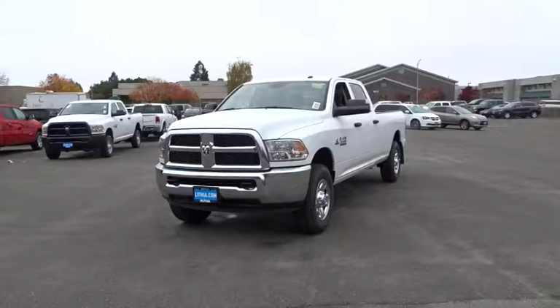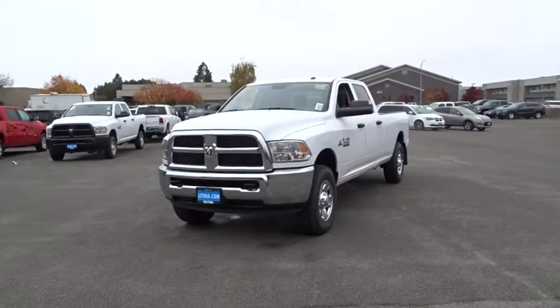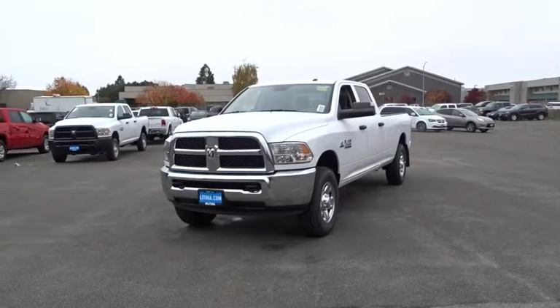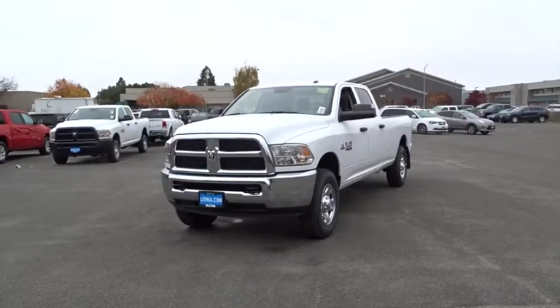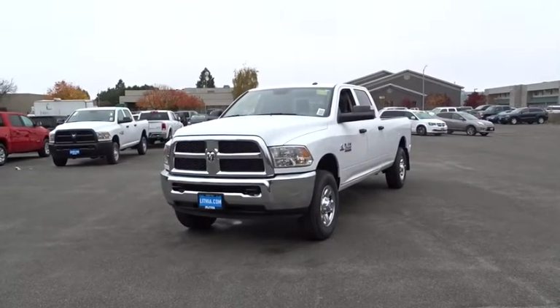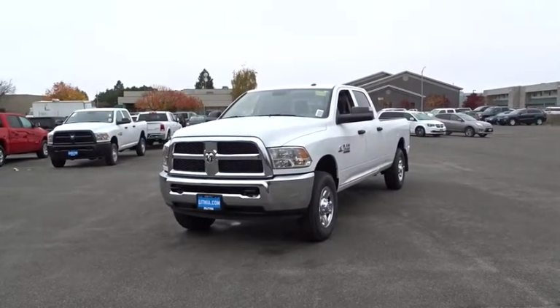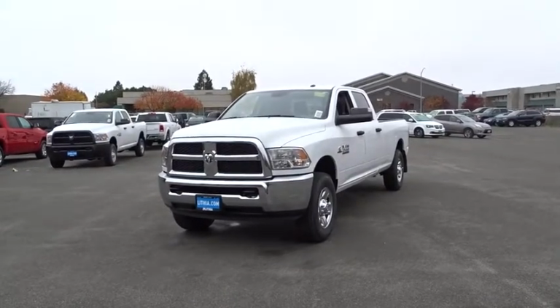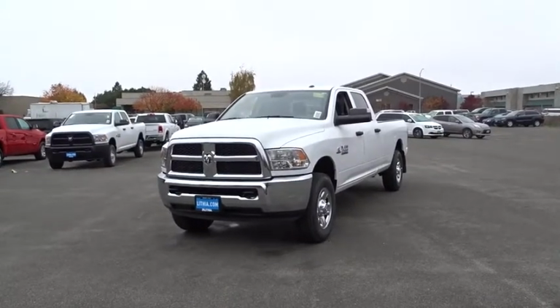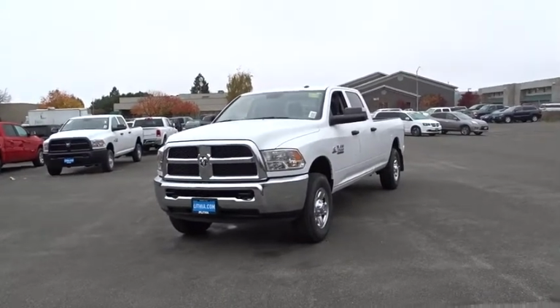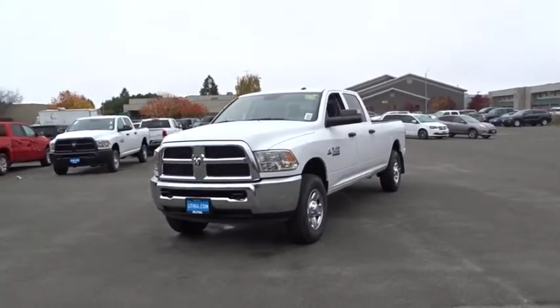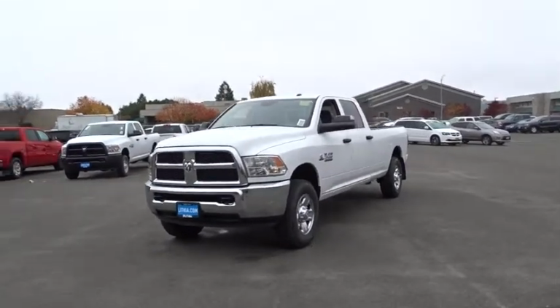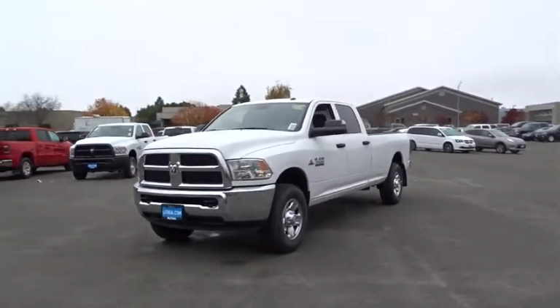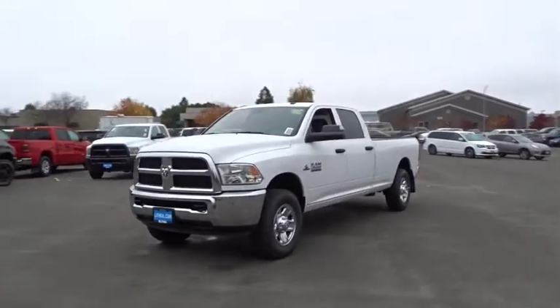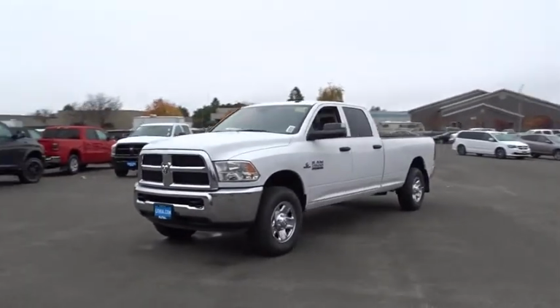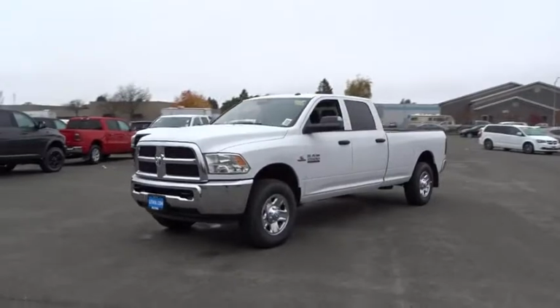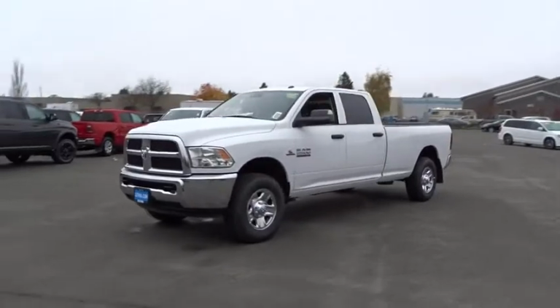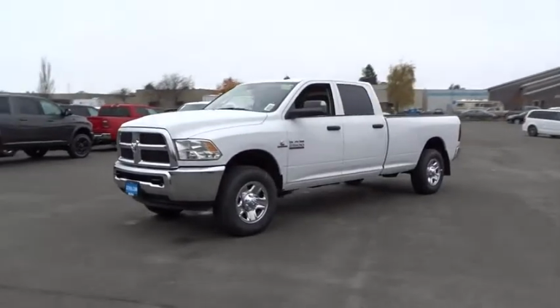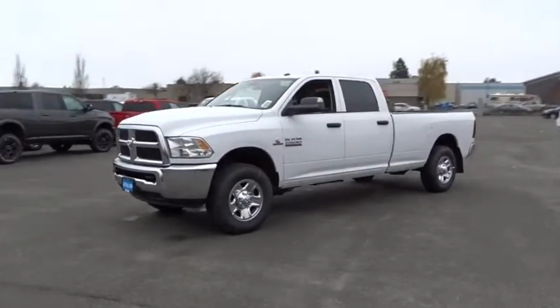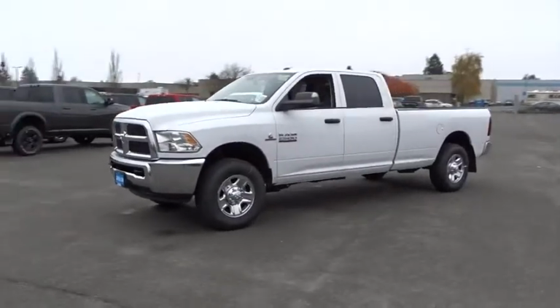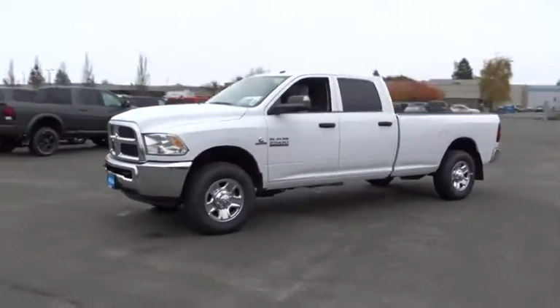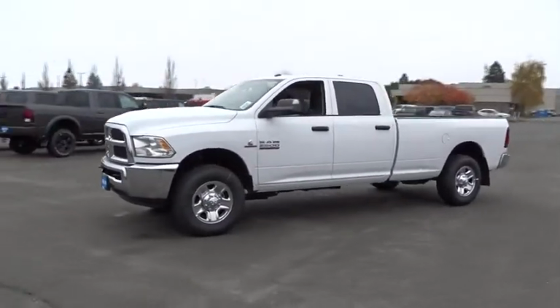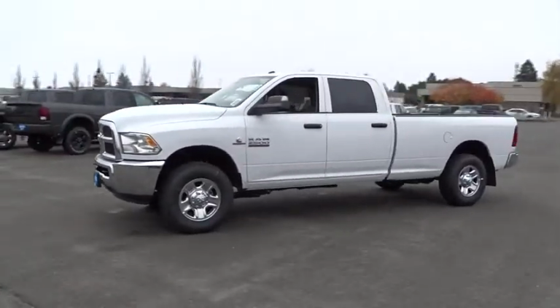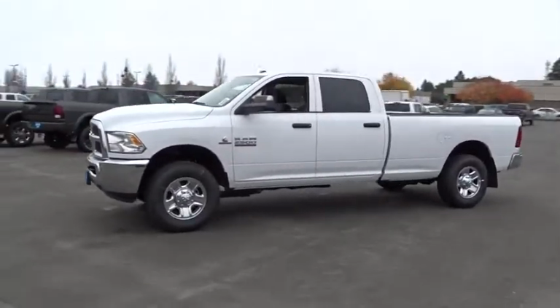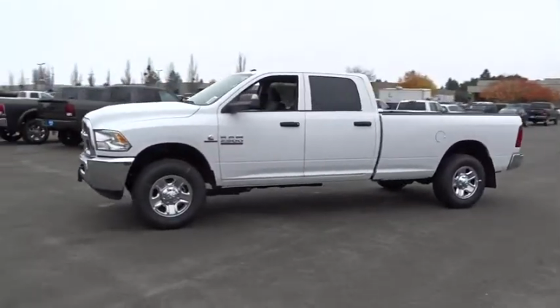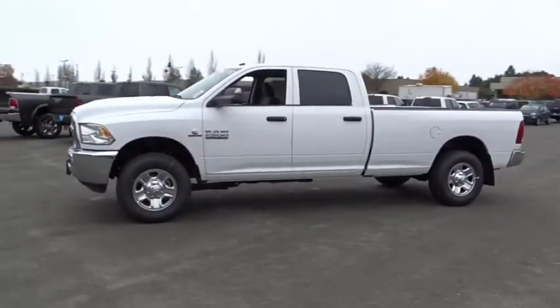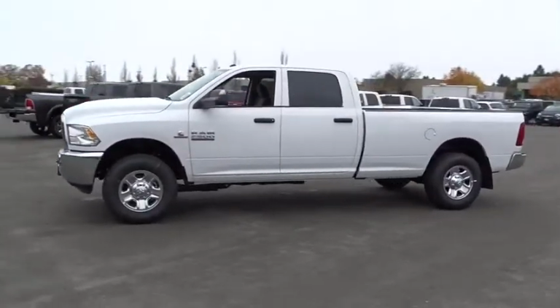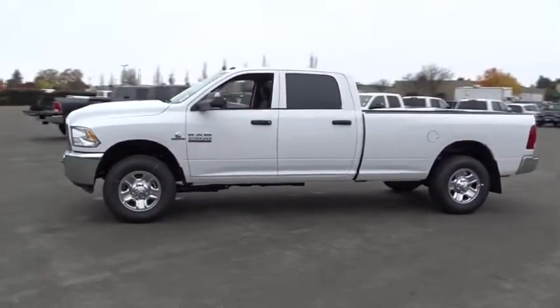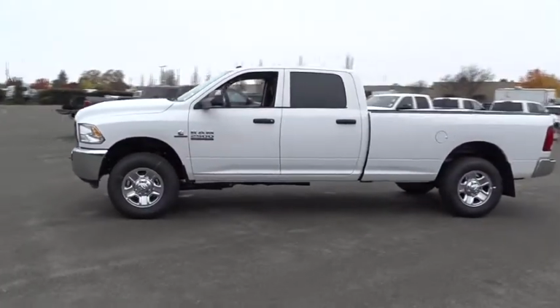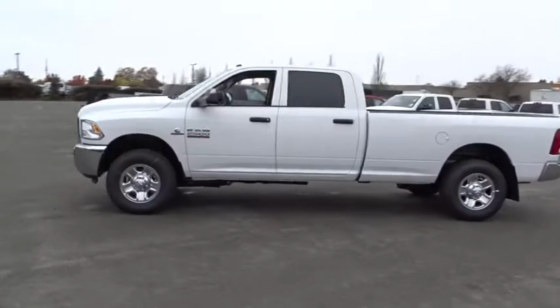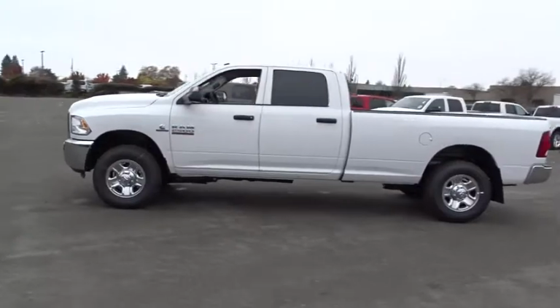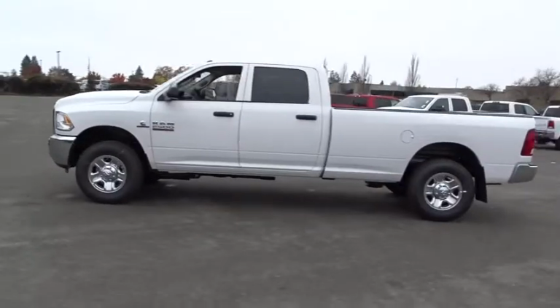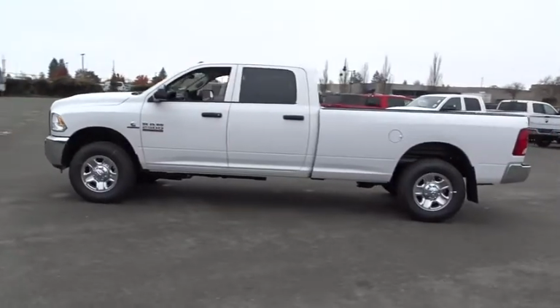2018 Ram 2500. The Ram 2500 is the 2010 Truck of the Year winner. It's the hardest working truck in the tow business. Here are some of this vehicle's great options.